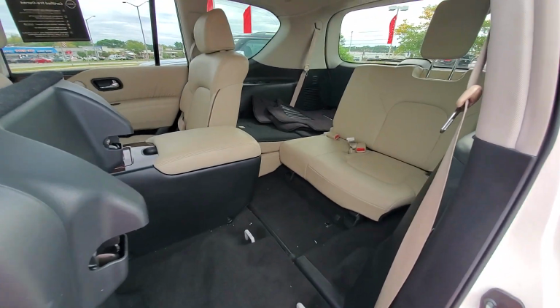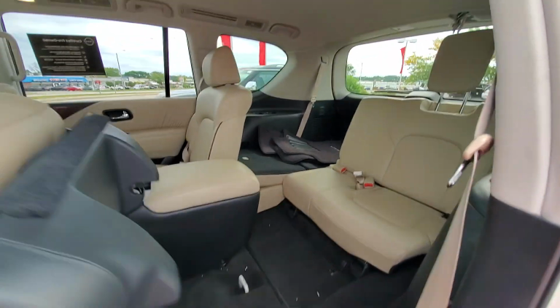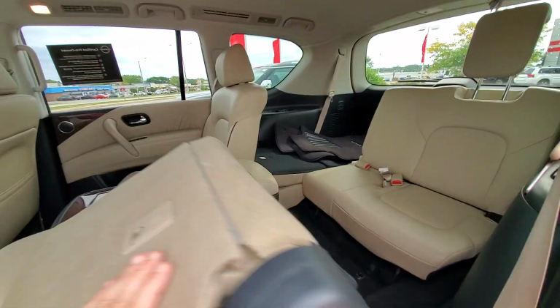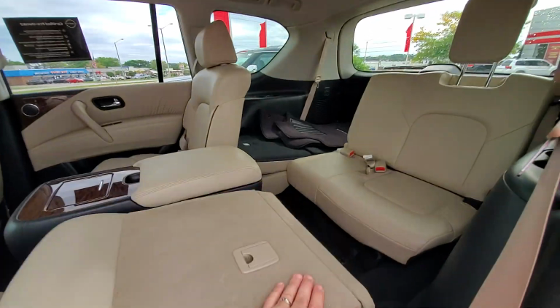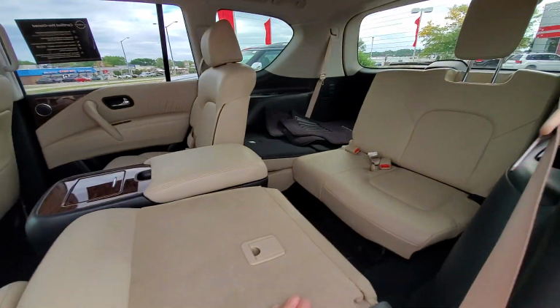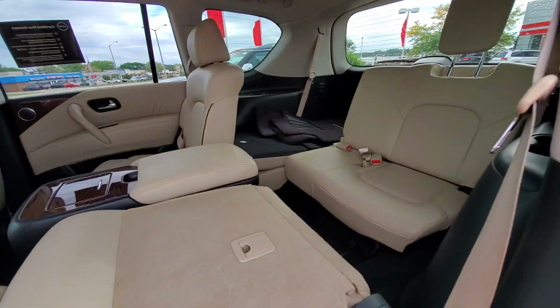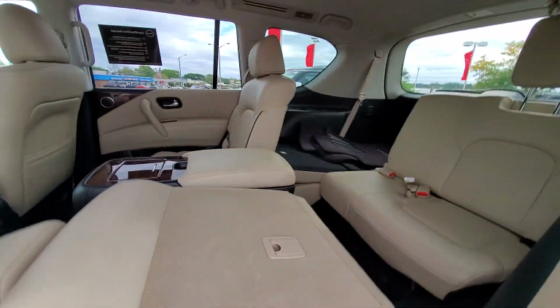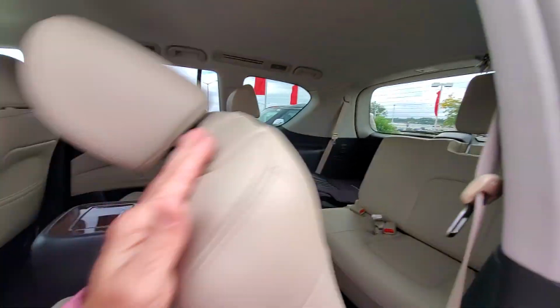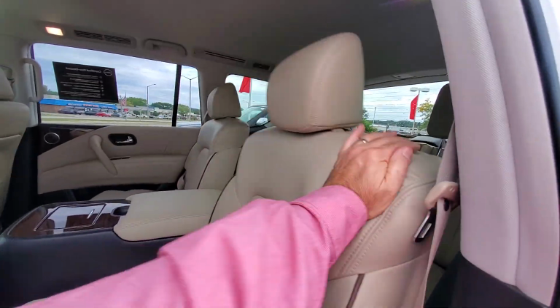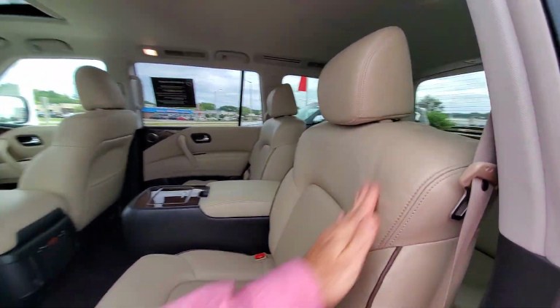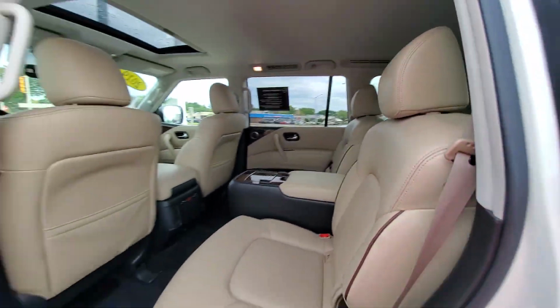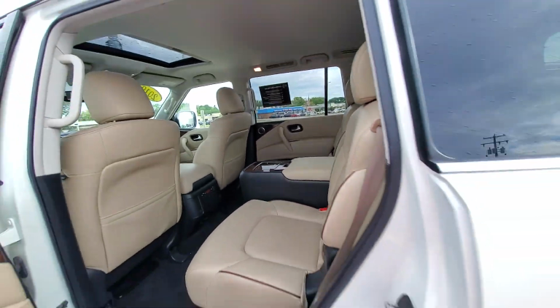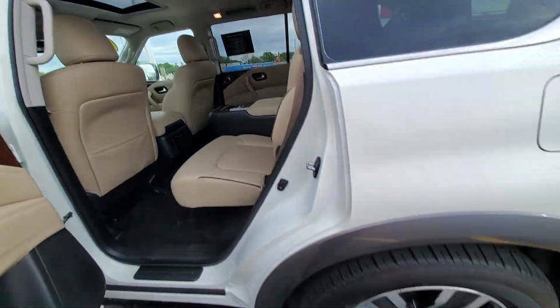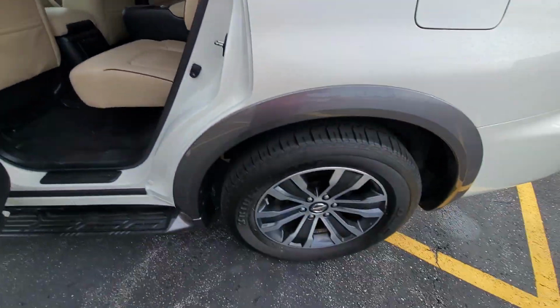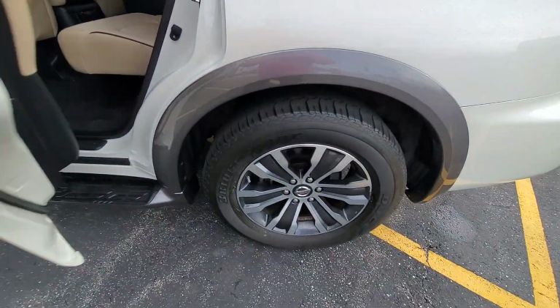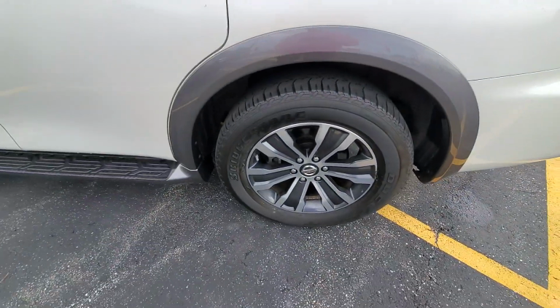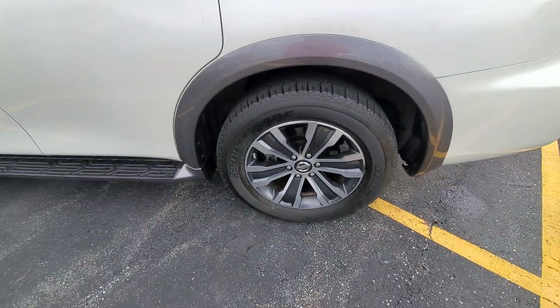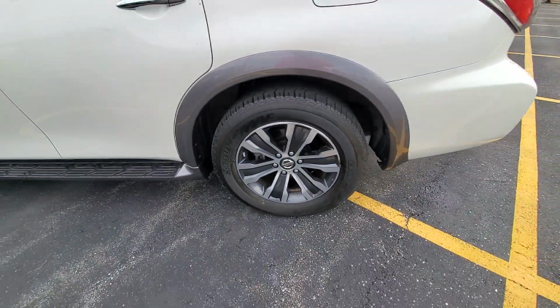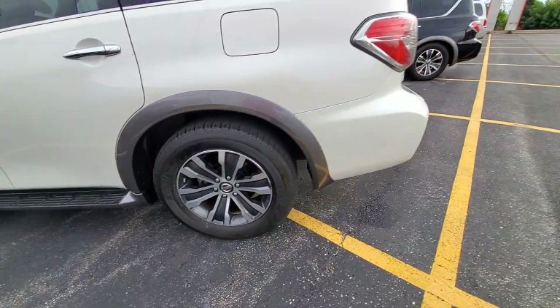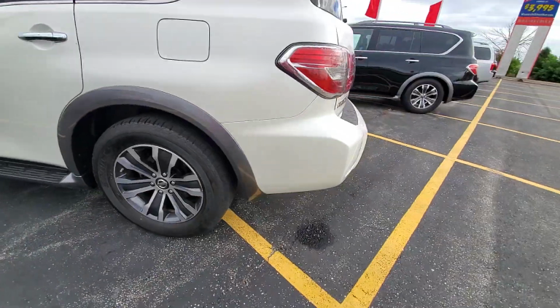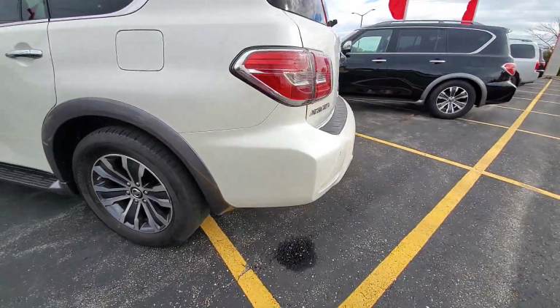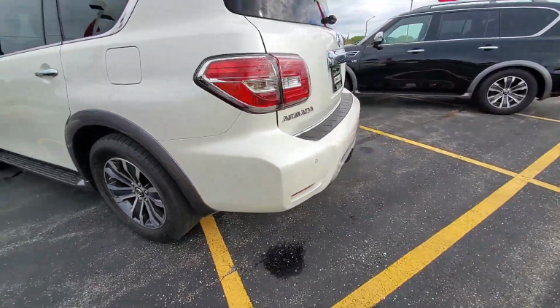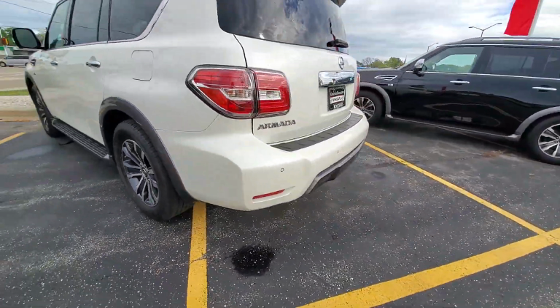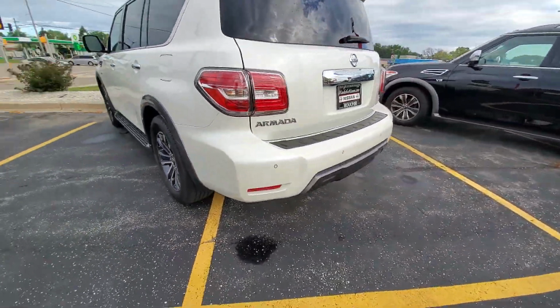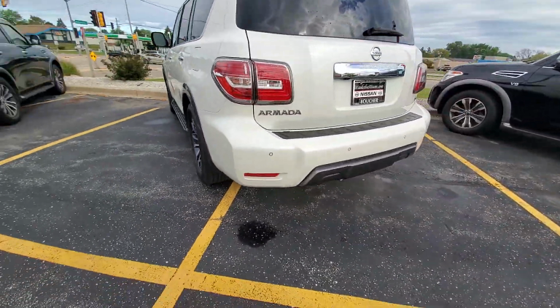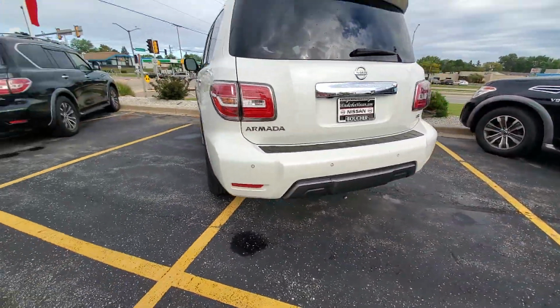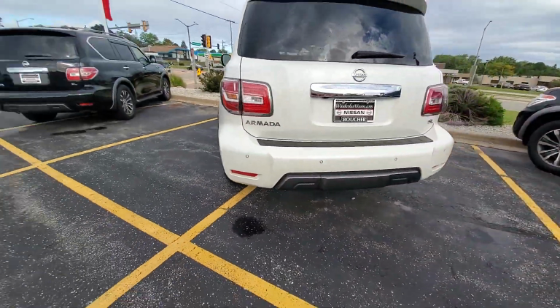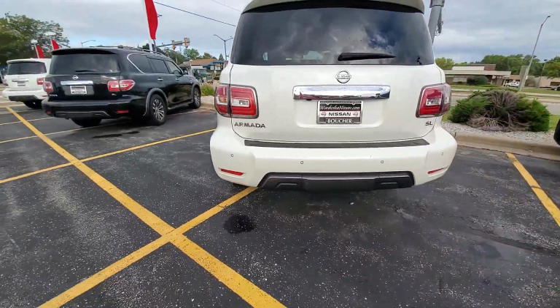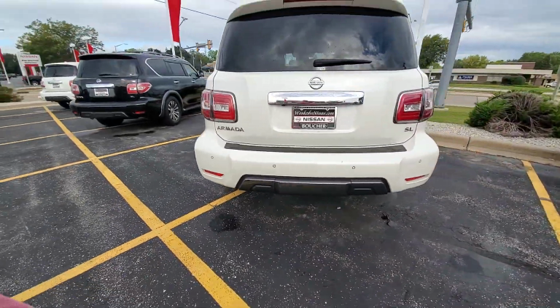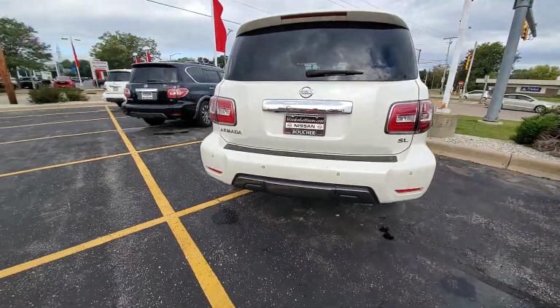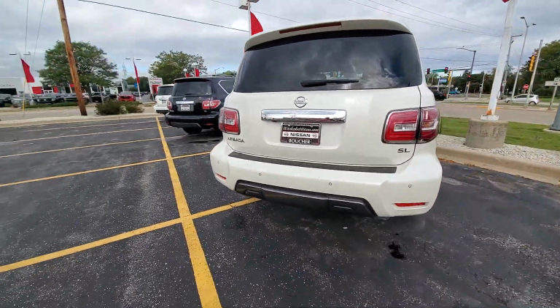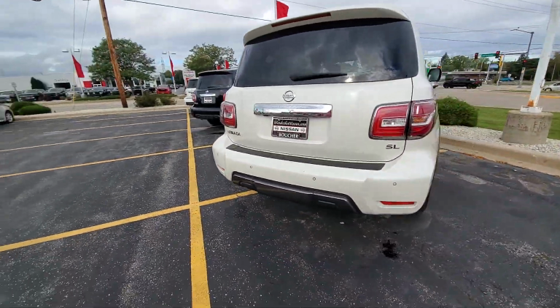Carpeted floor mats are included. Go ahead and walk around here — alloy wheels, got a tow hitch, proximity sensors. SL version.